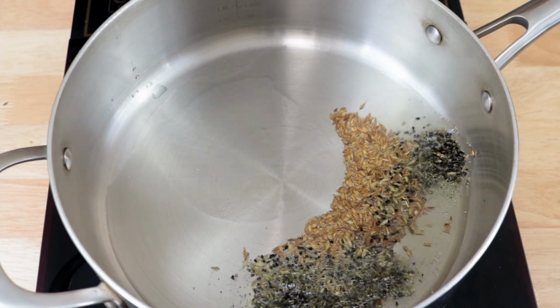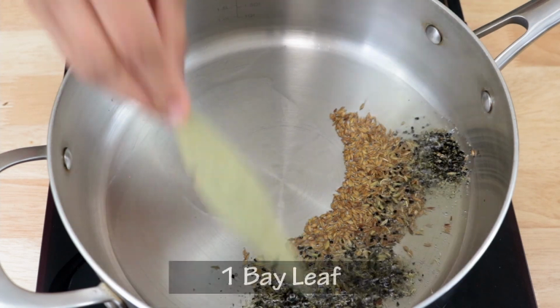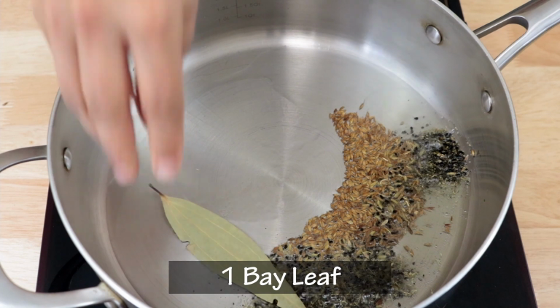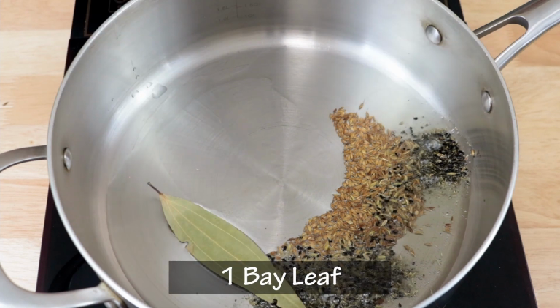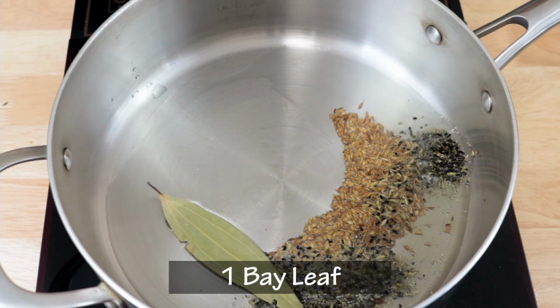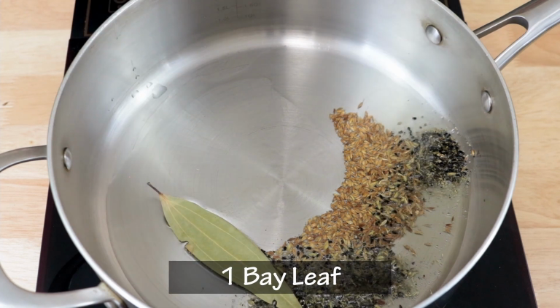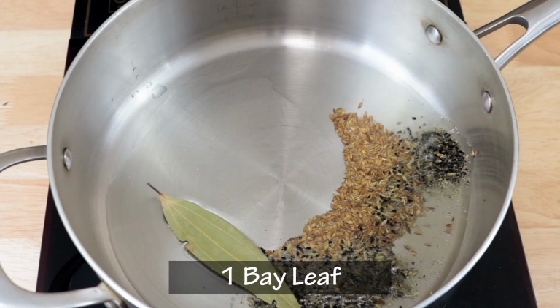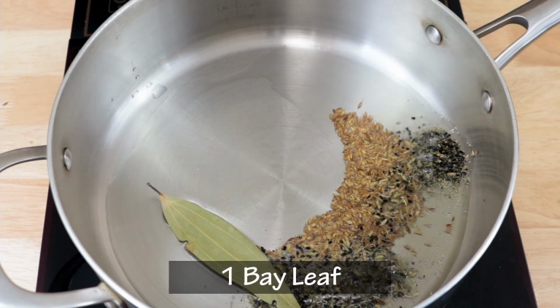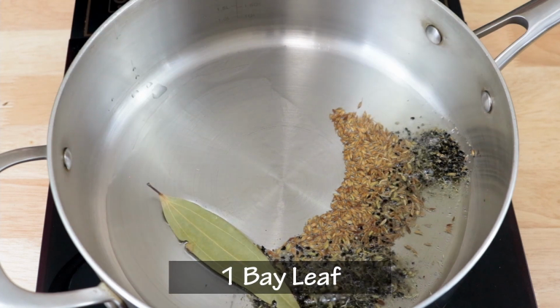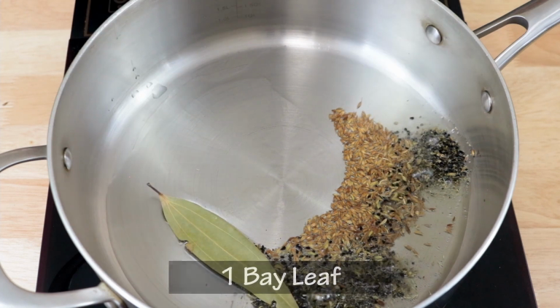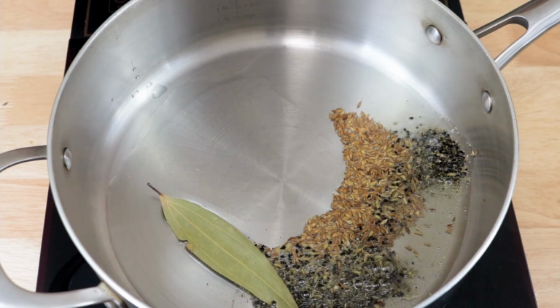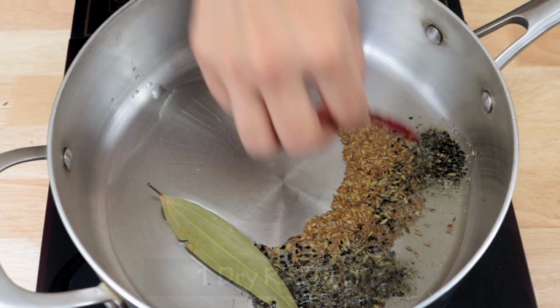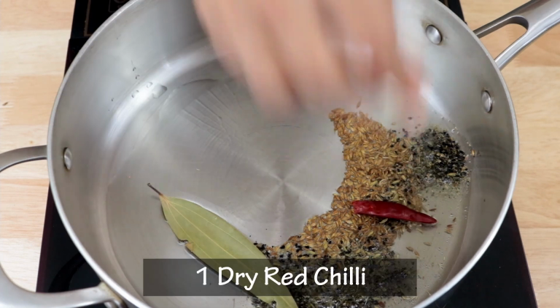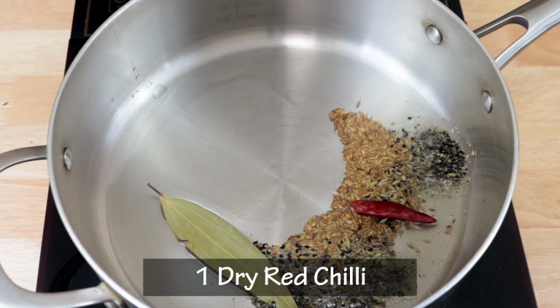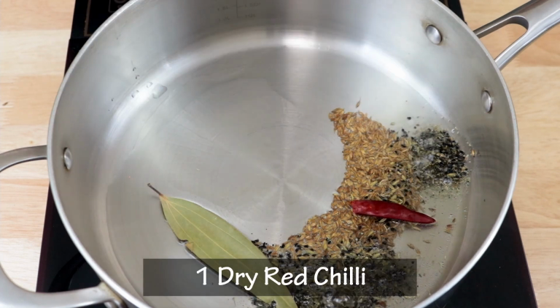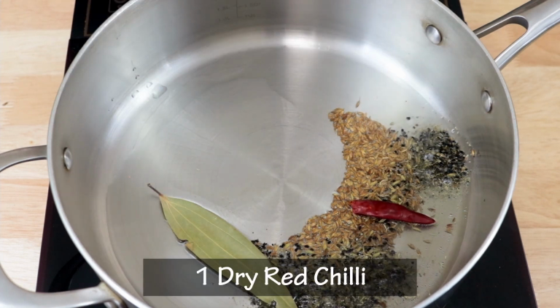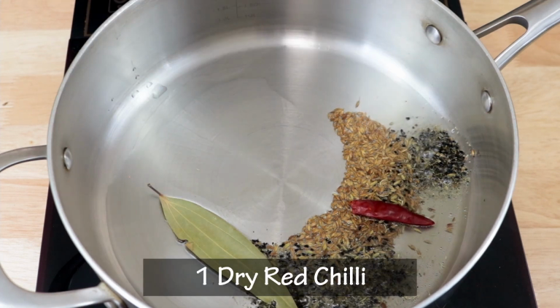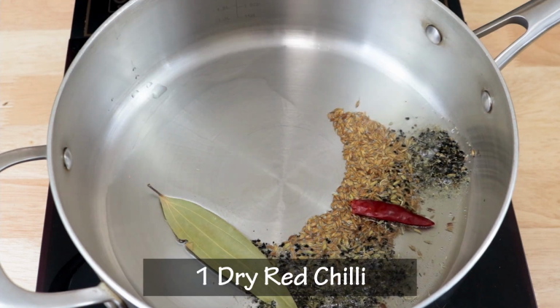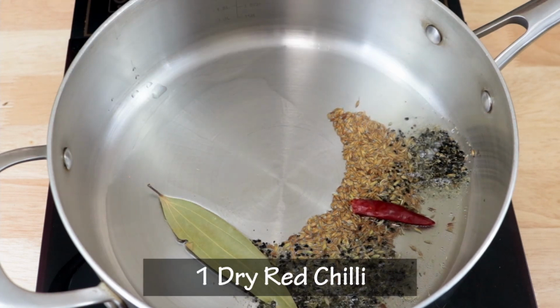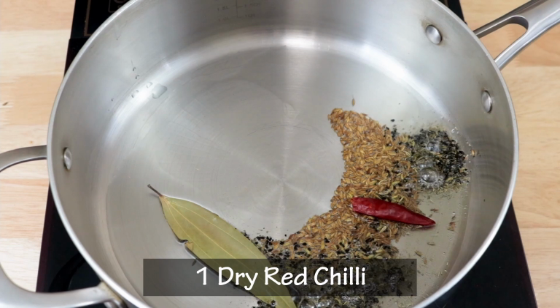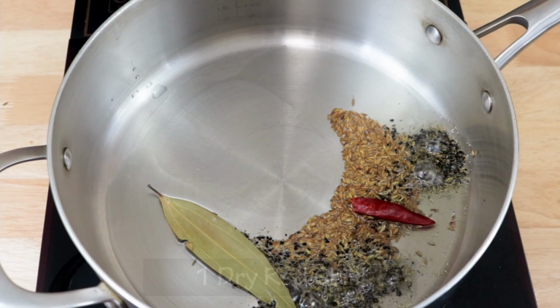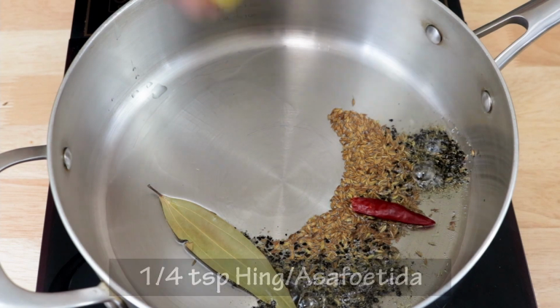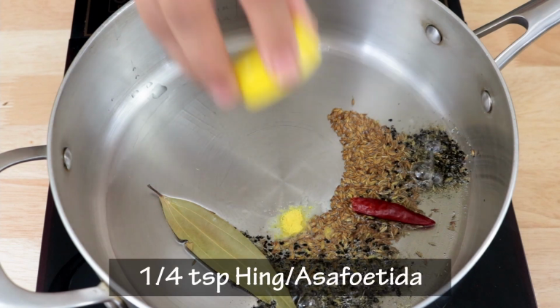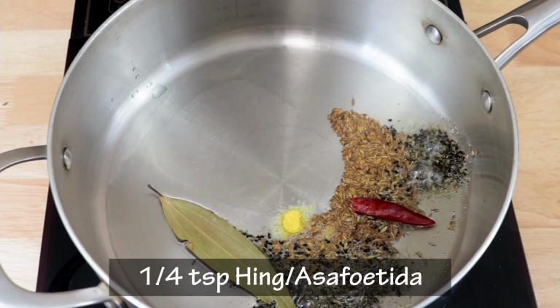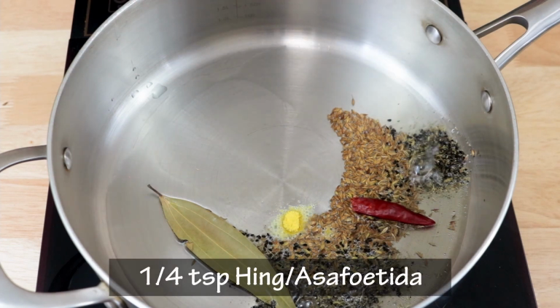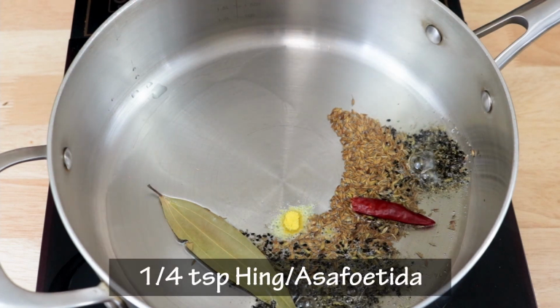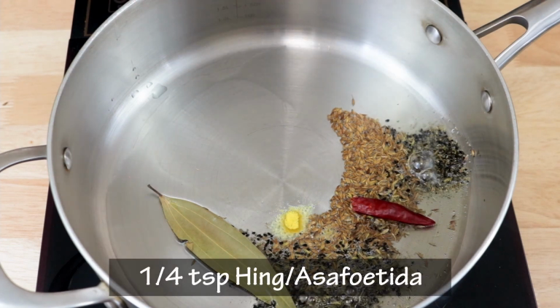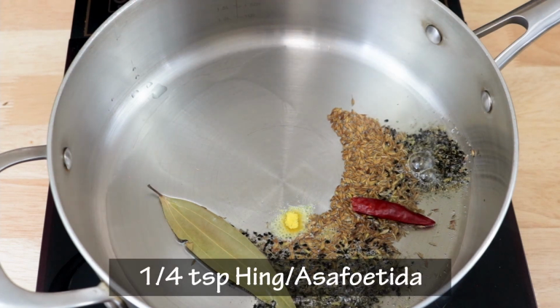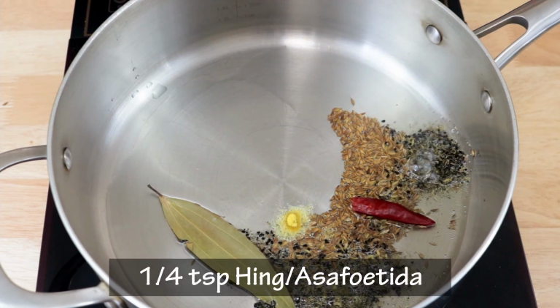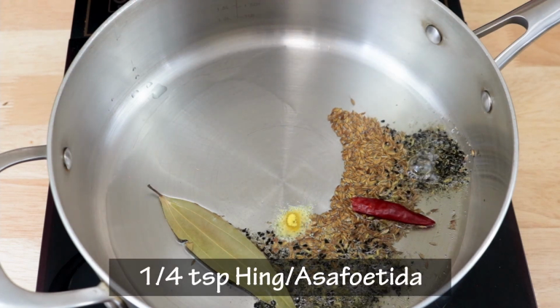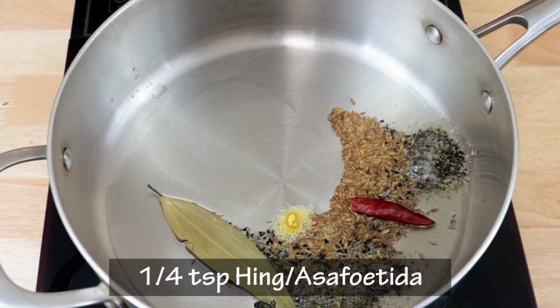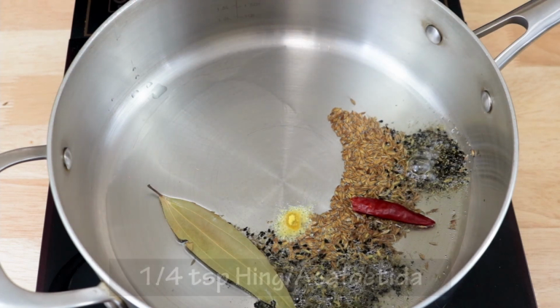Then I will add one bay leaf and a deseeded dry red chilli. And finally I will add one fourth teaspoon of hing, or asafoetida.